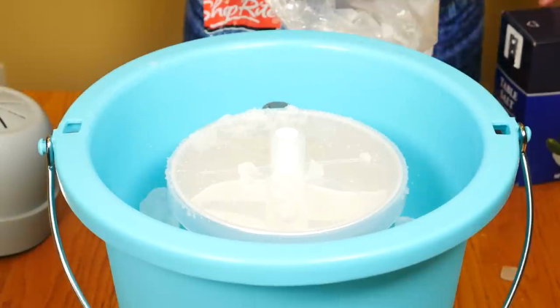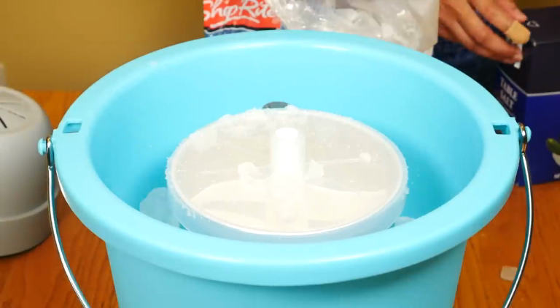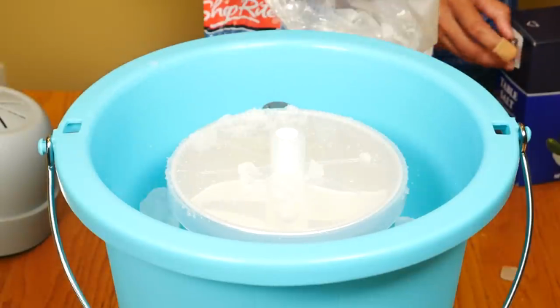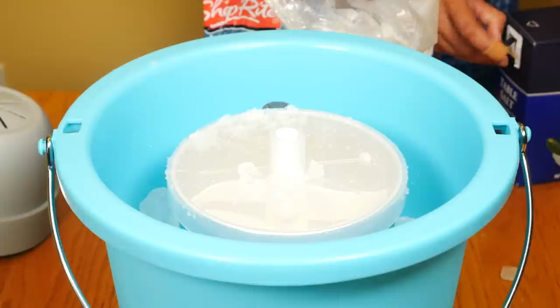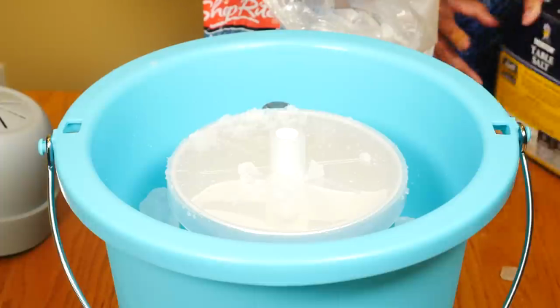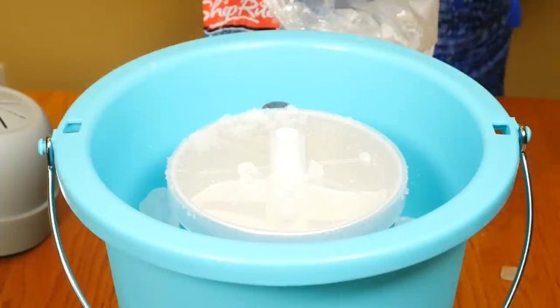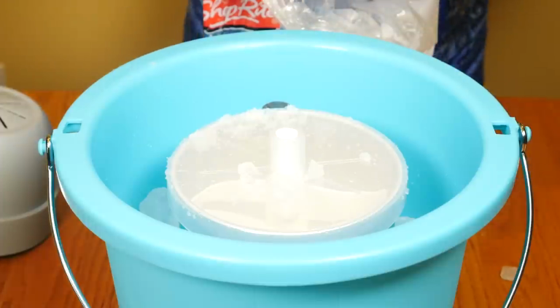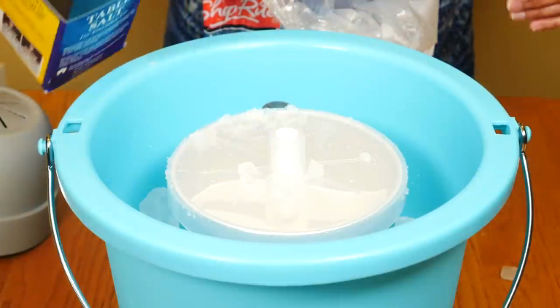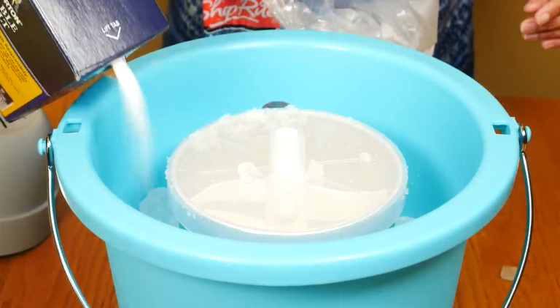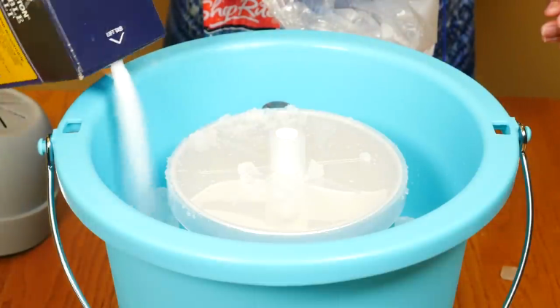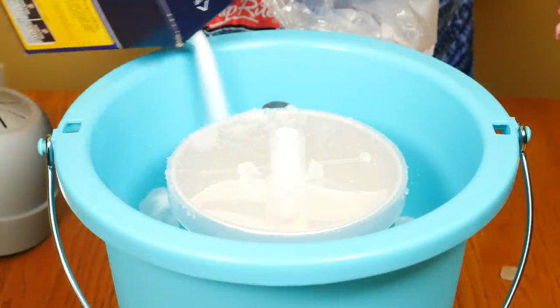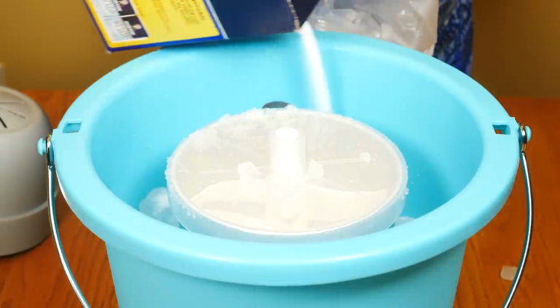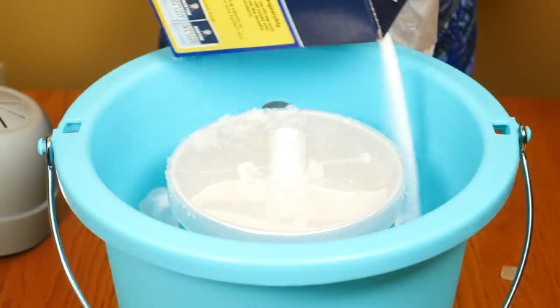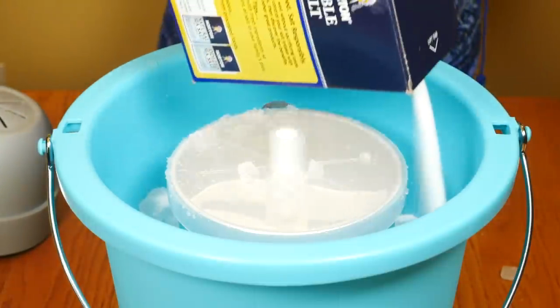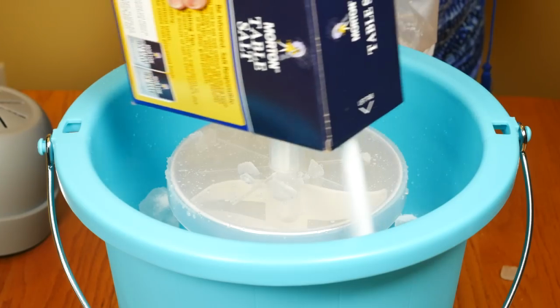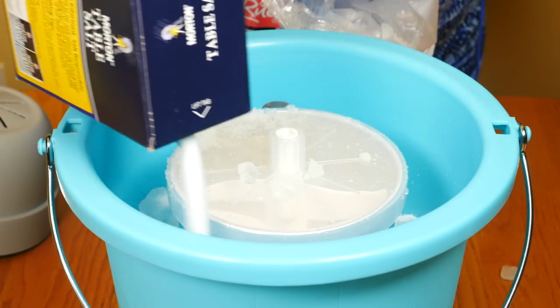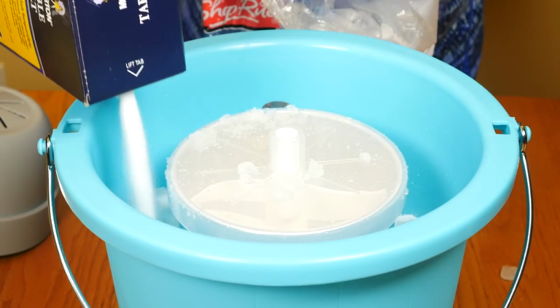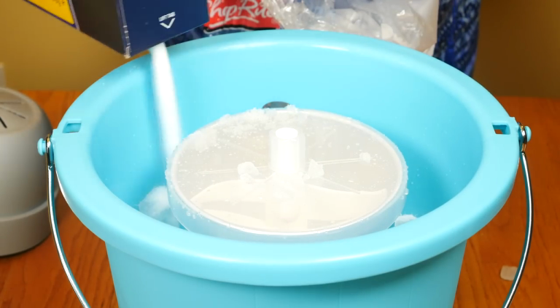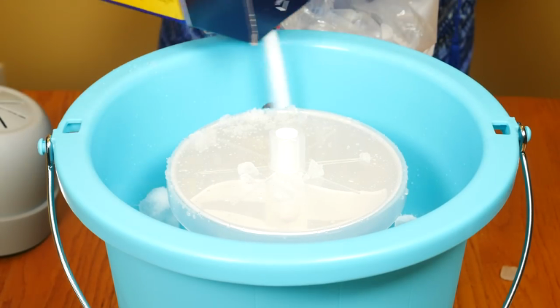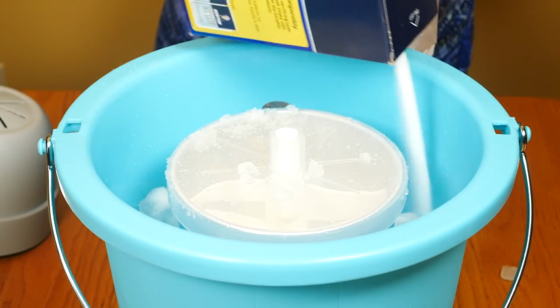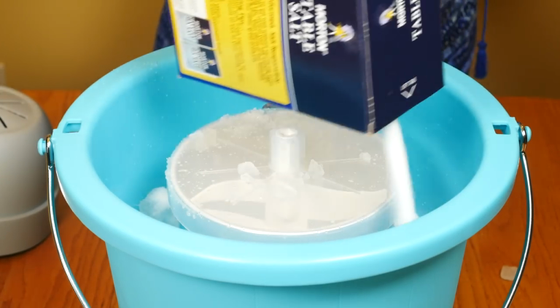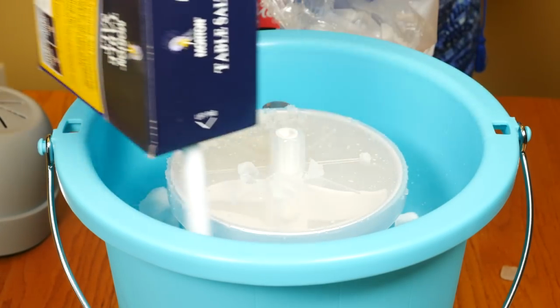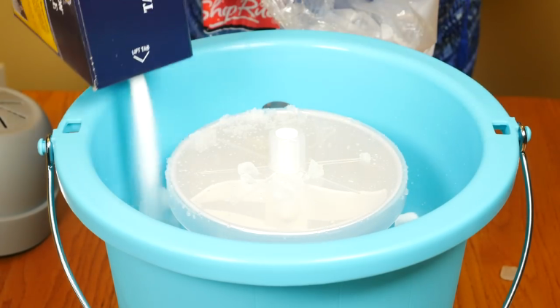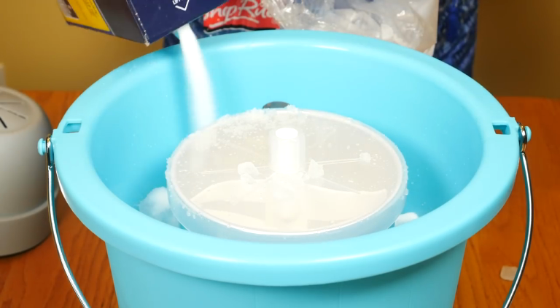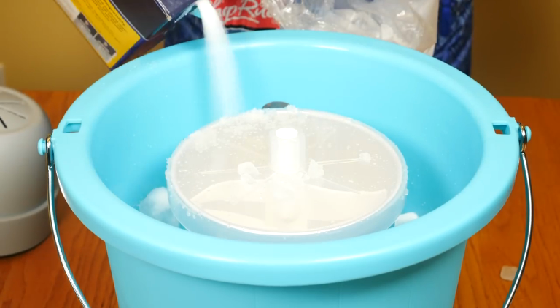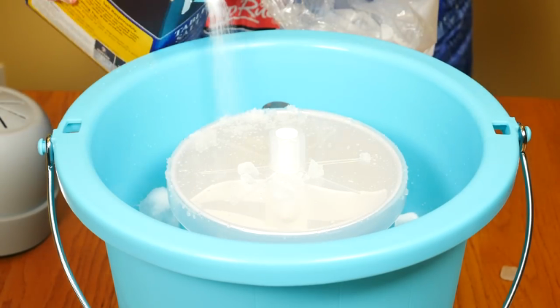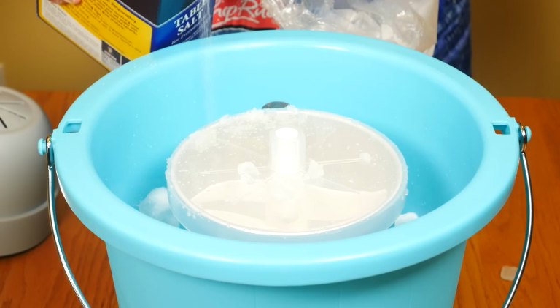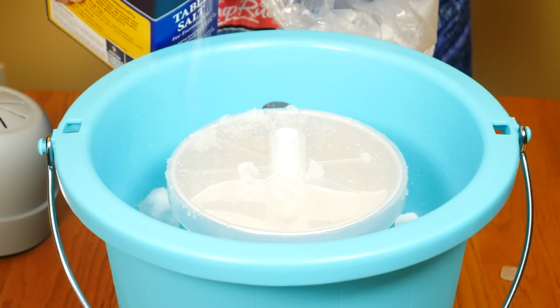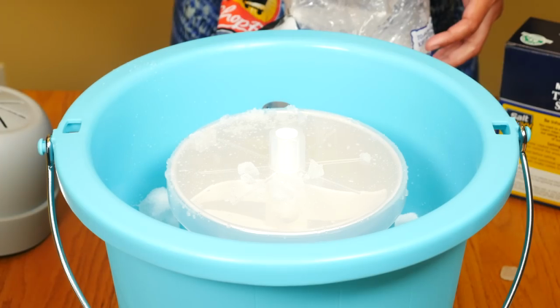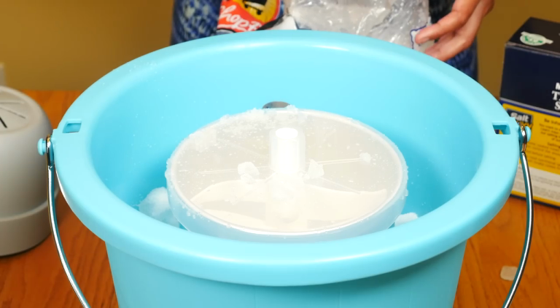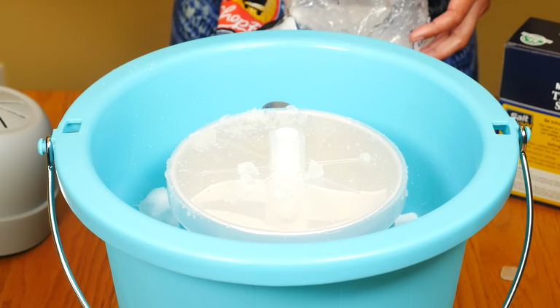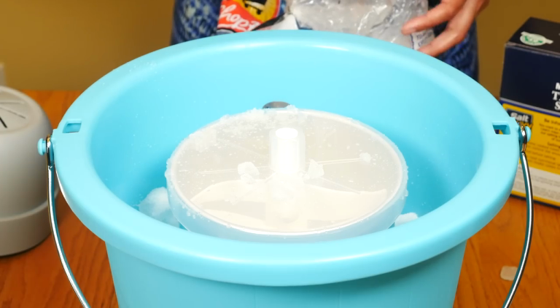Add about six cups of ice, then half a cup of salt, then layer it with more ice and salt.